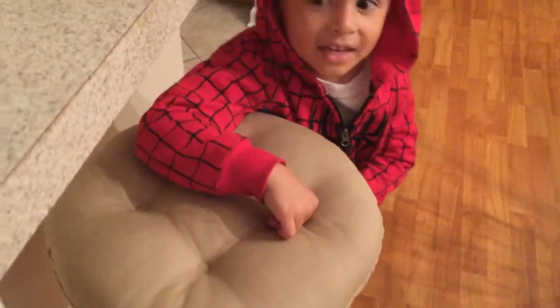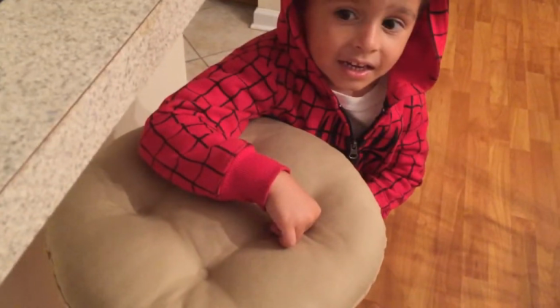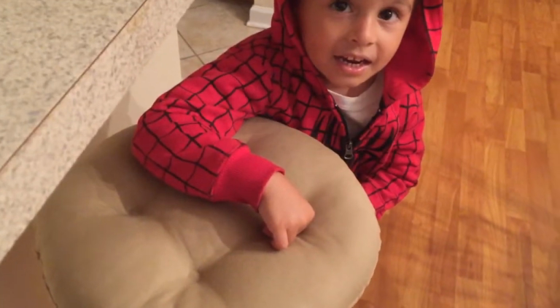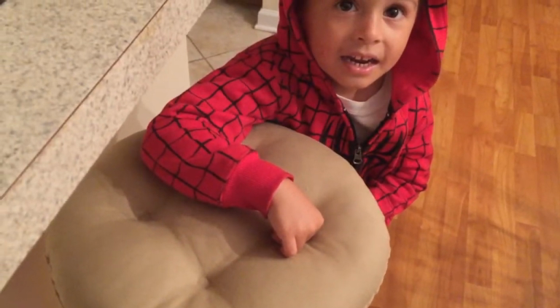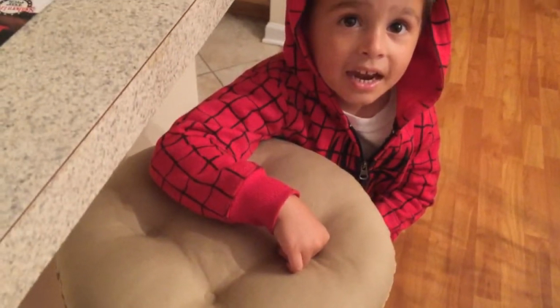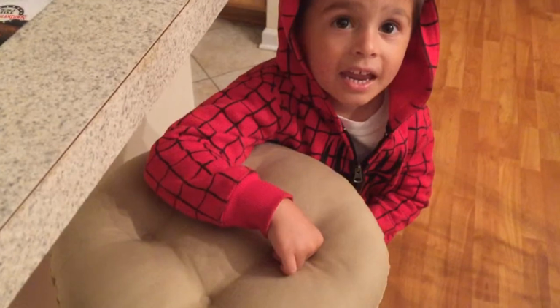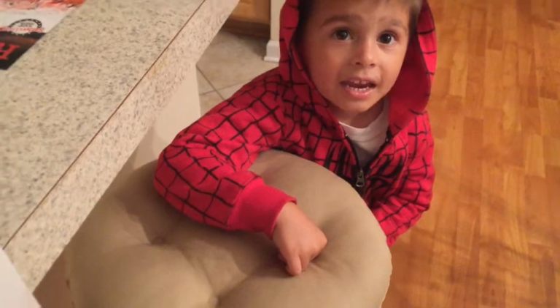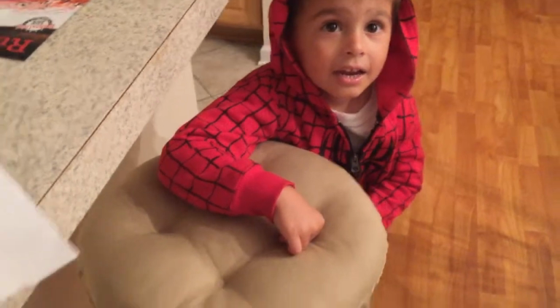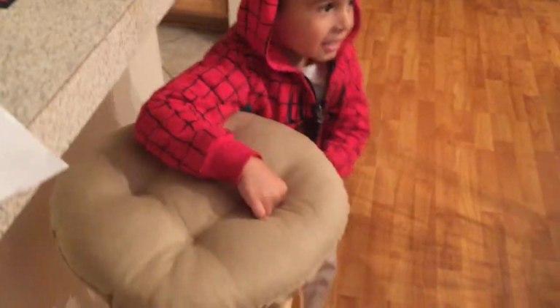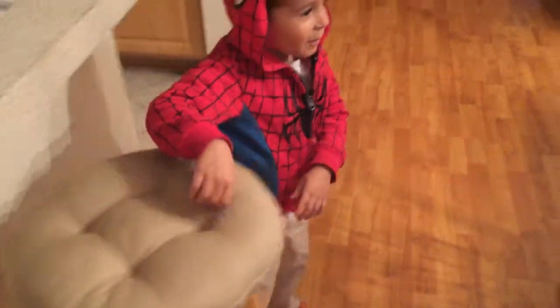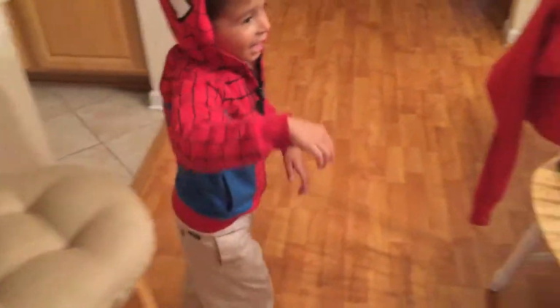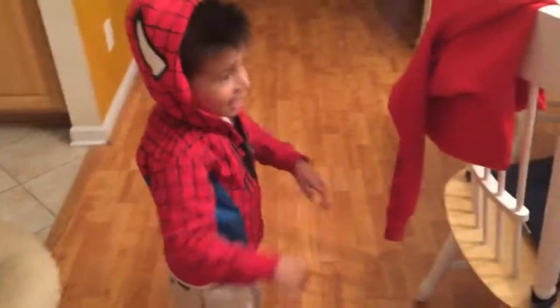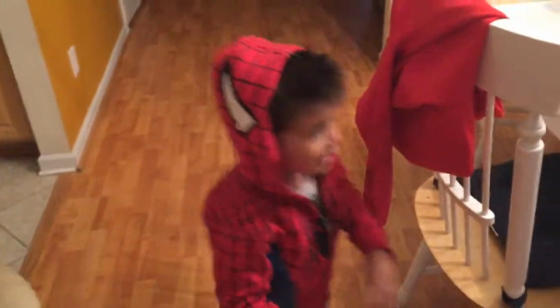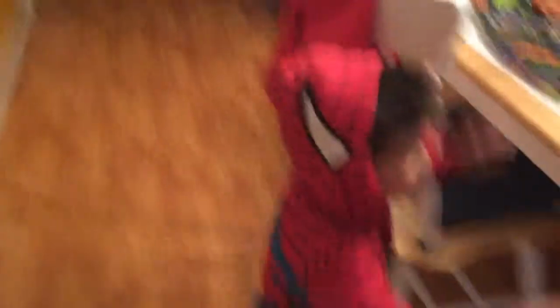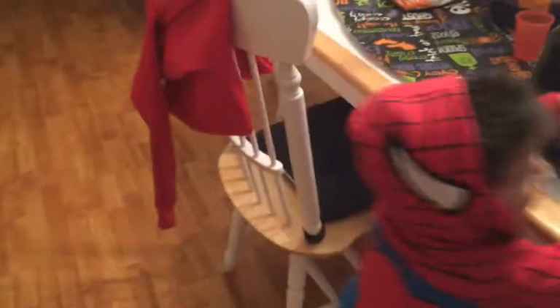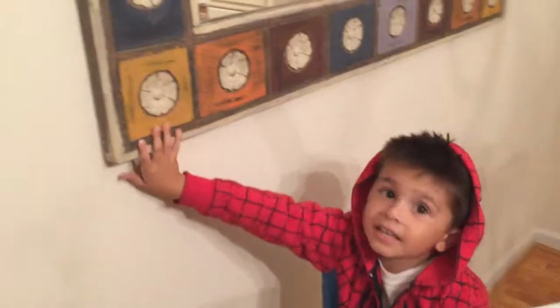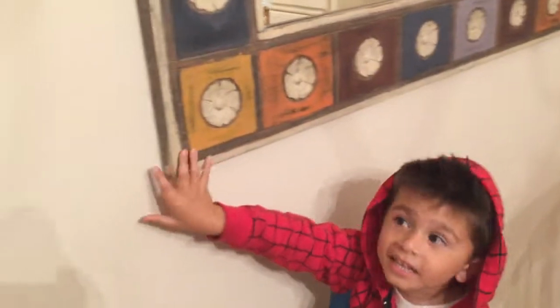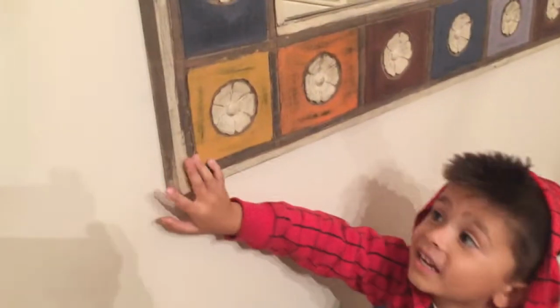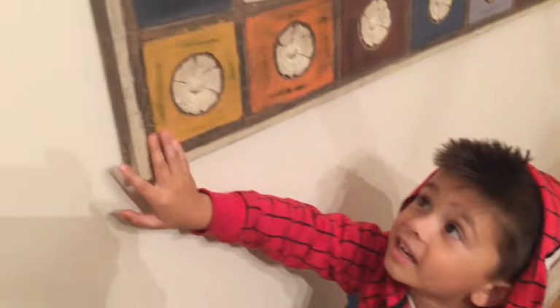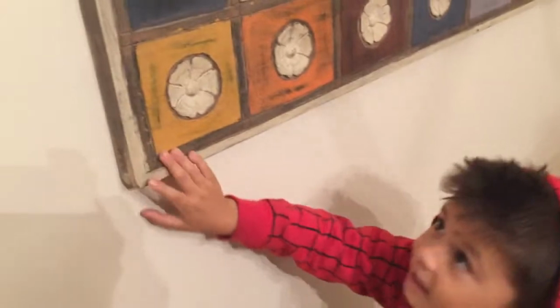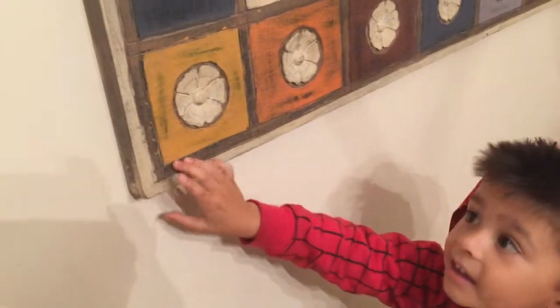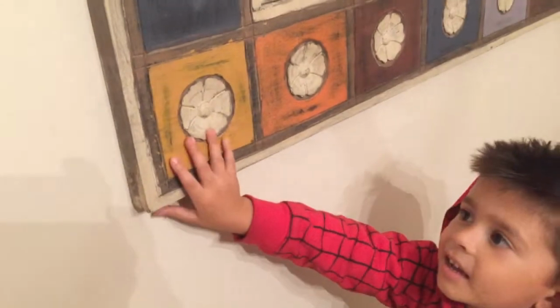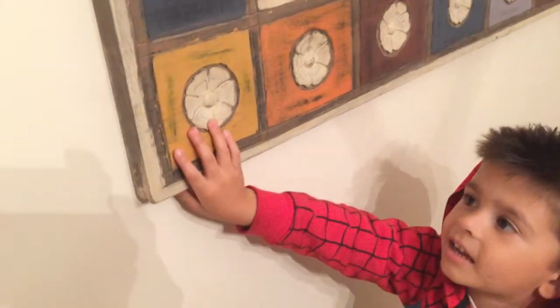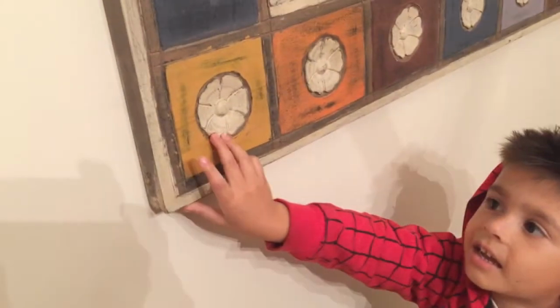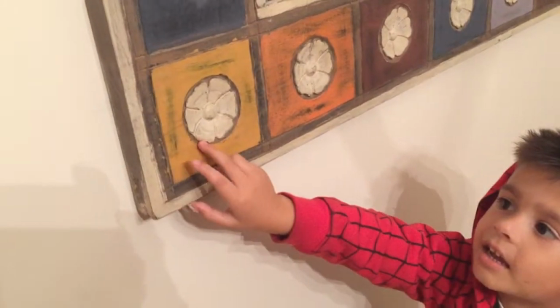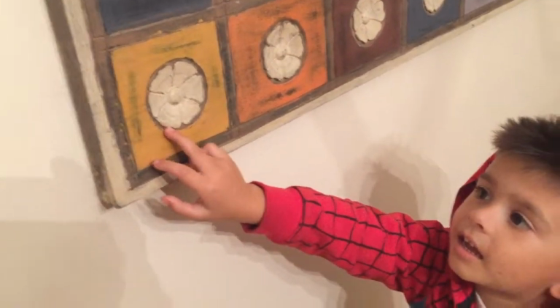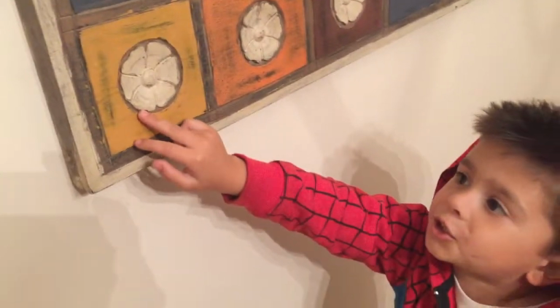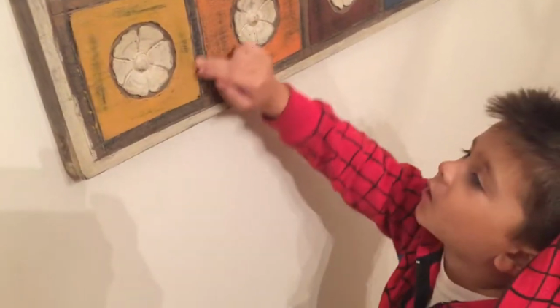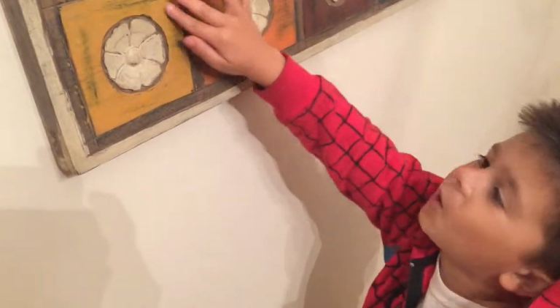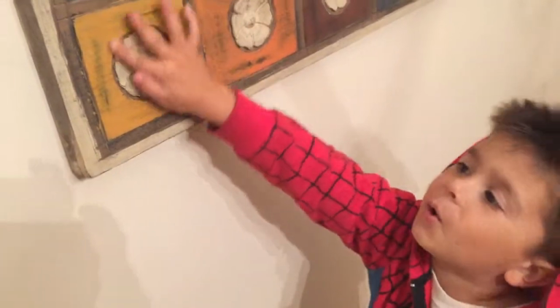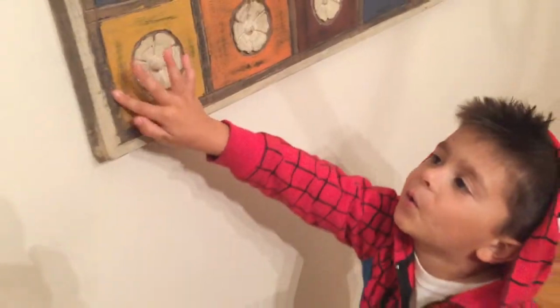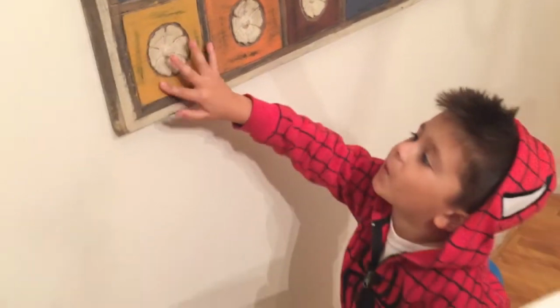Find me a square. Go. What shape is that inside that square? Circle. Oh, nice.